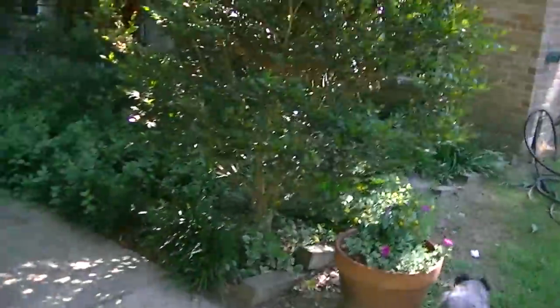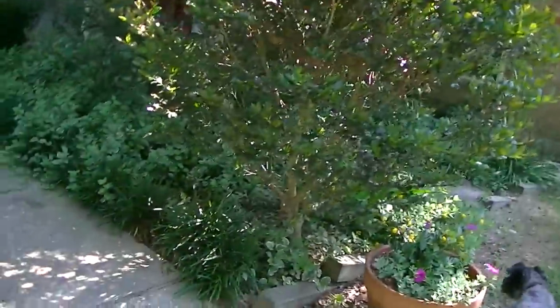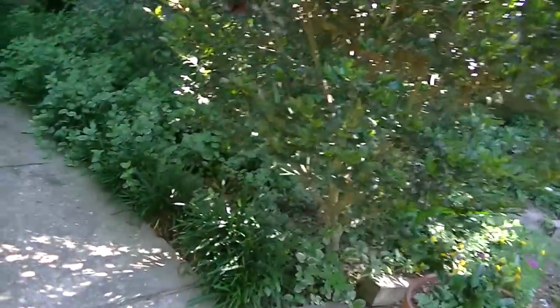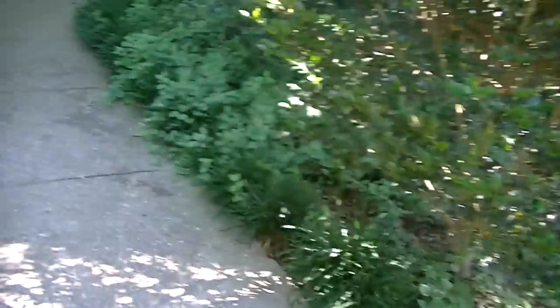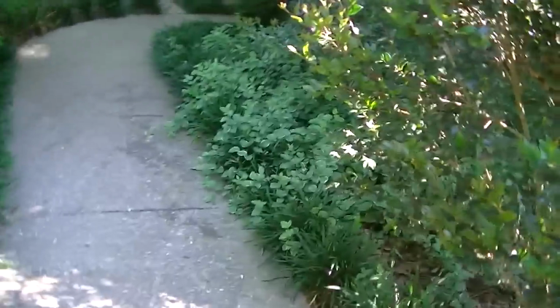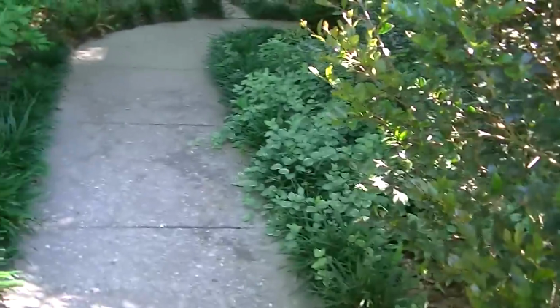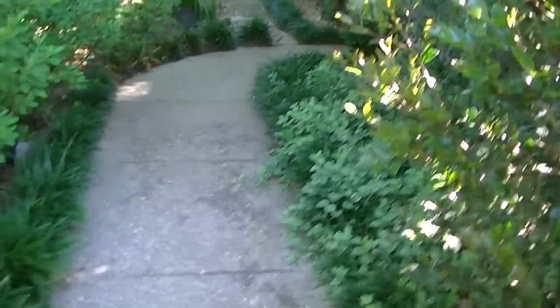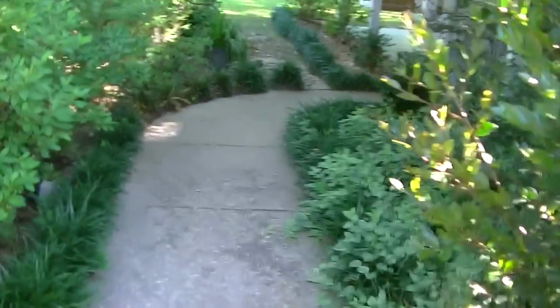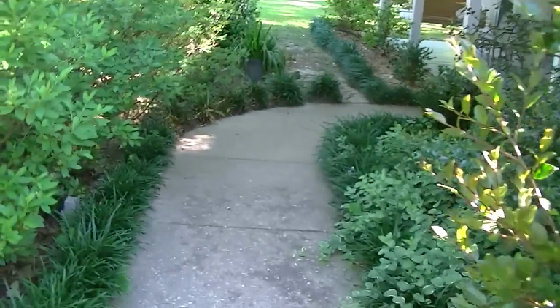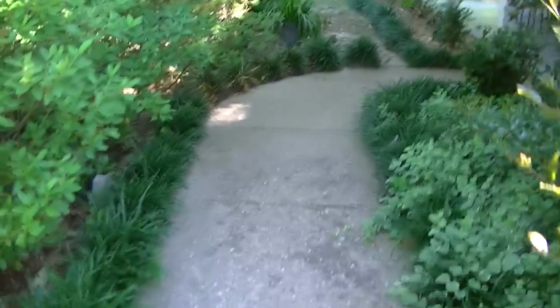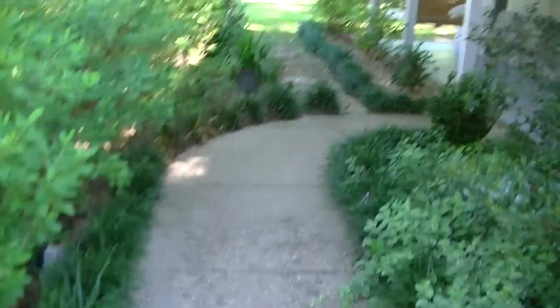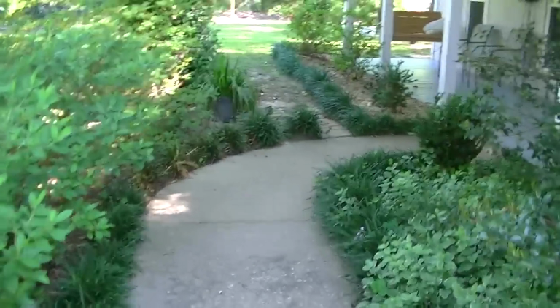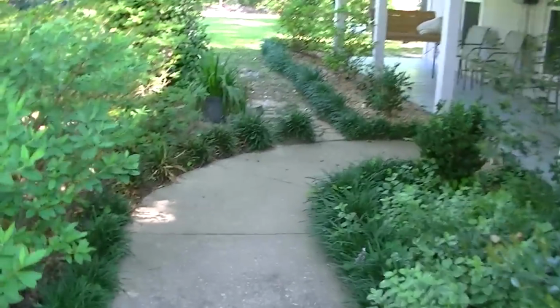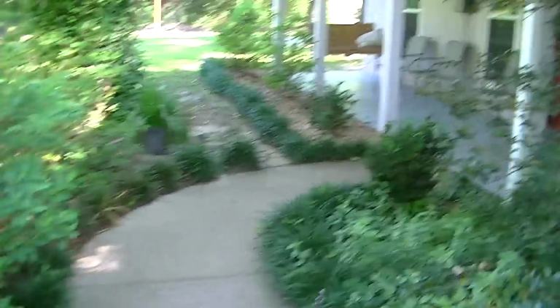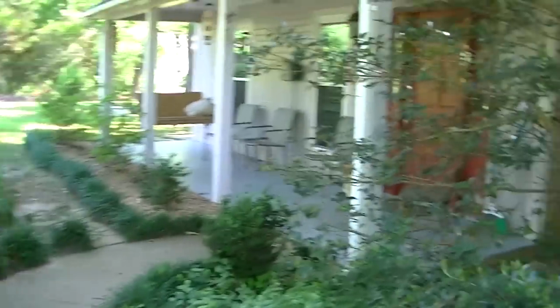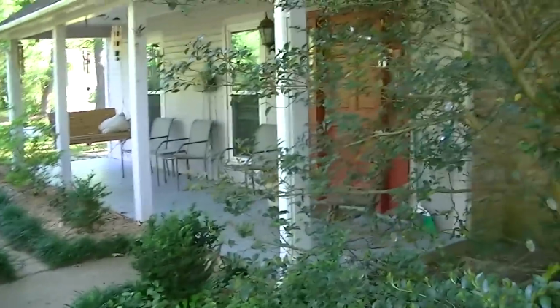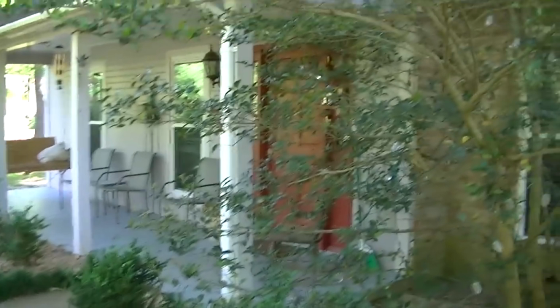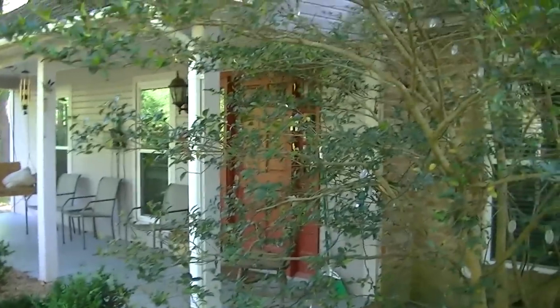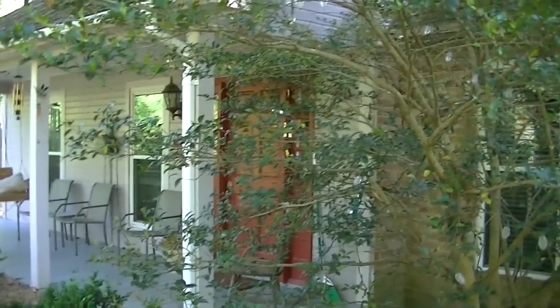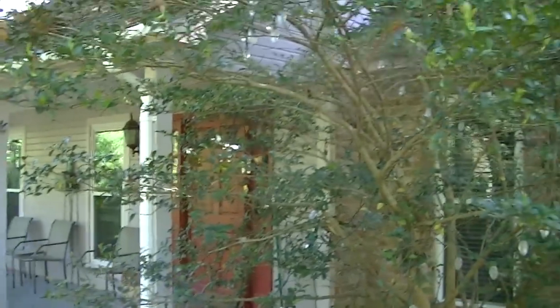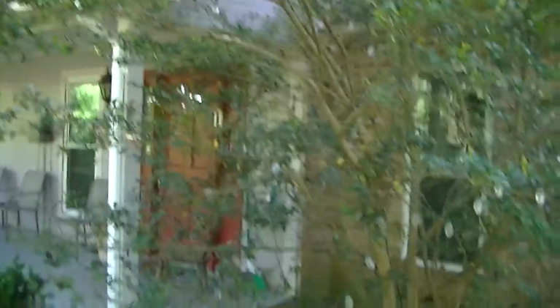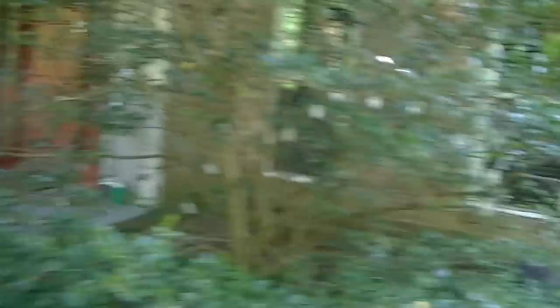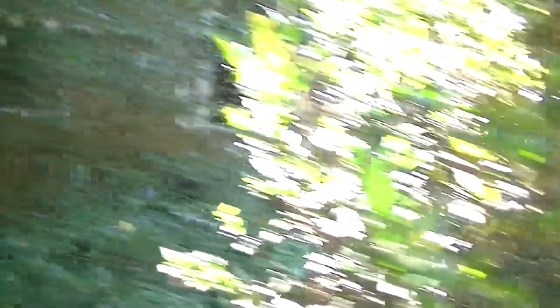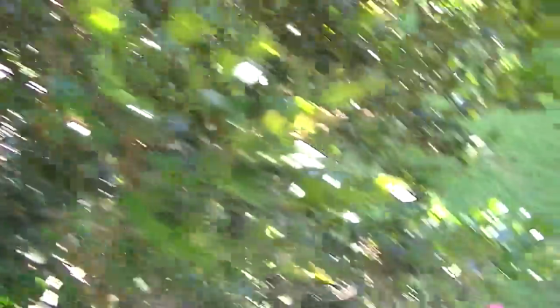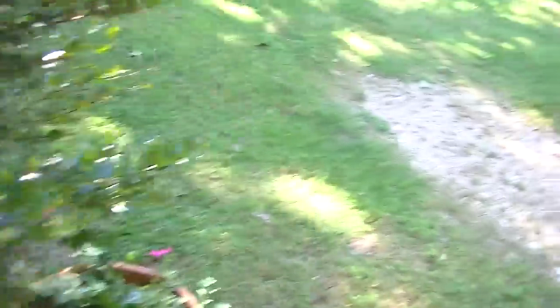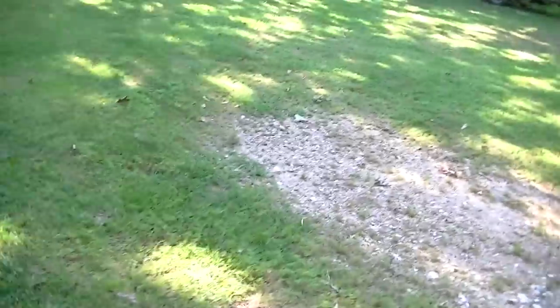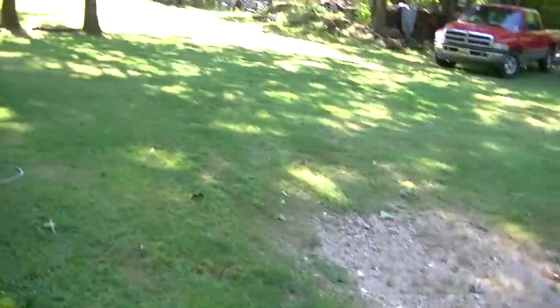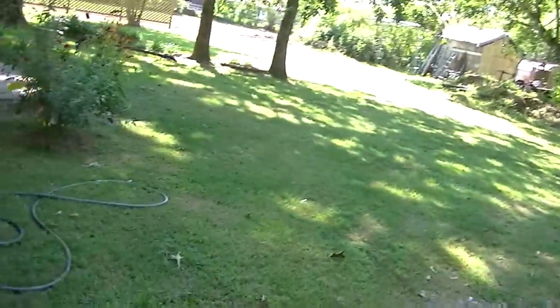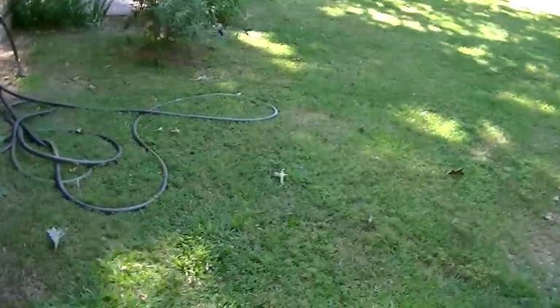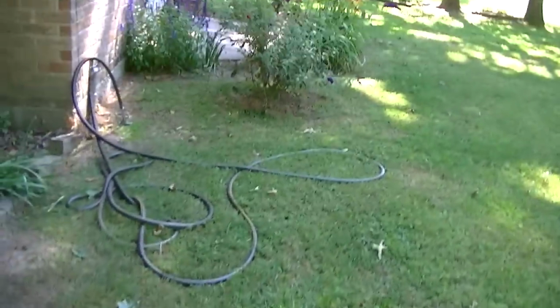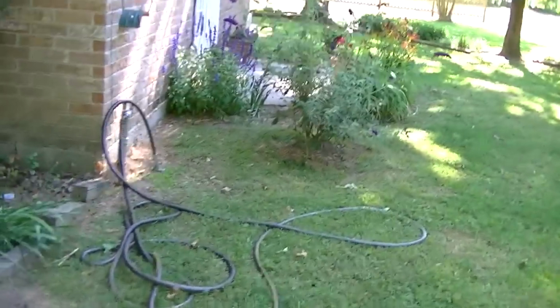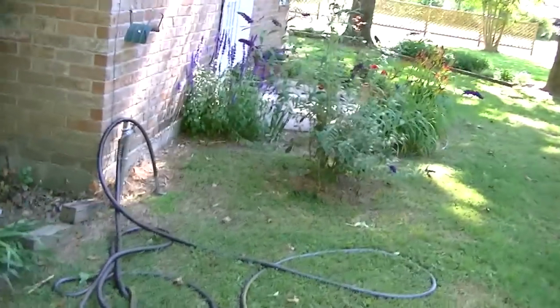This is our front walk into the house and we'd welcome you at our door any day — come on by and visit with us sometime.